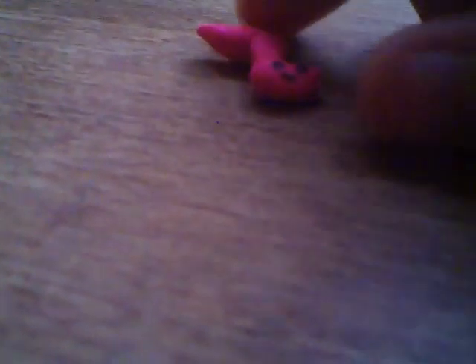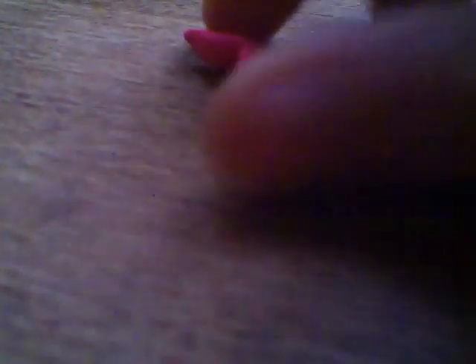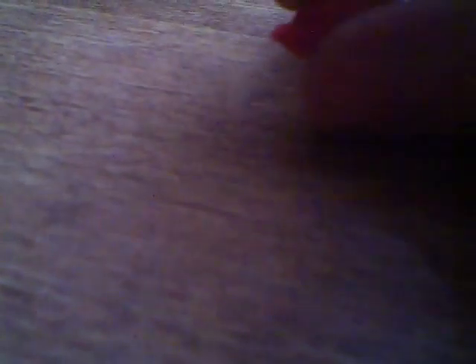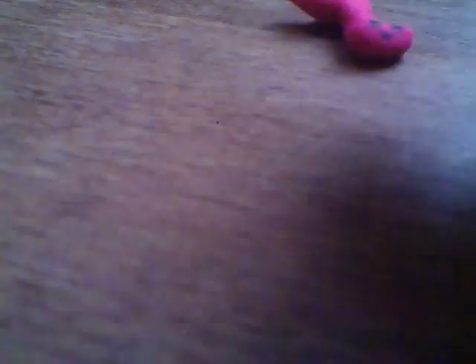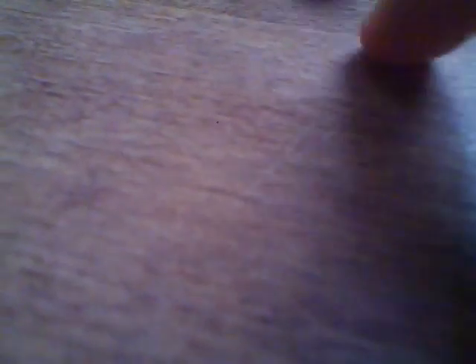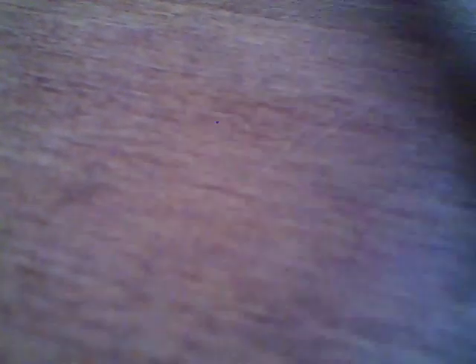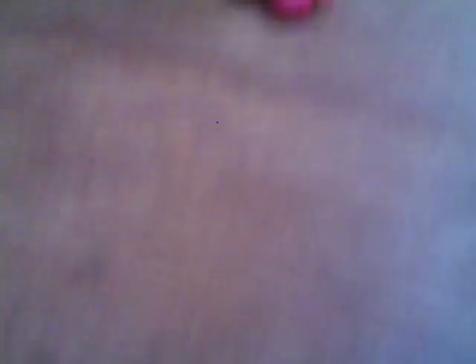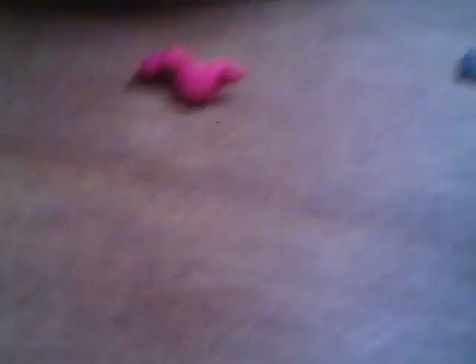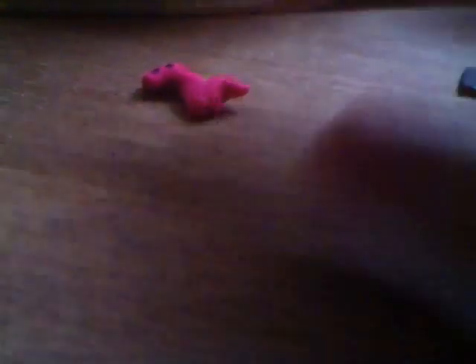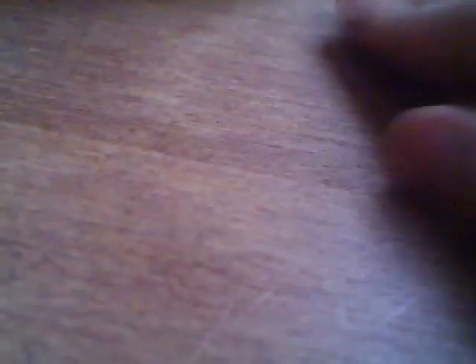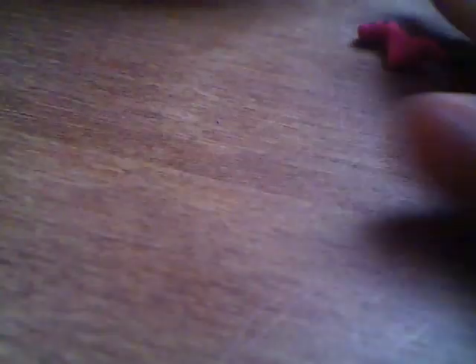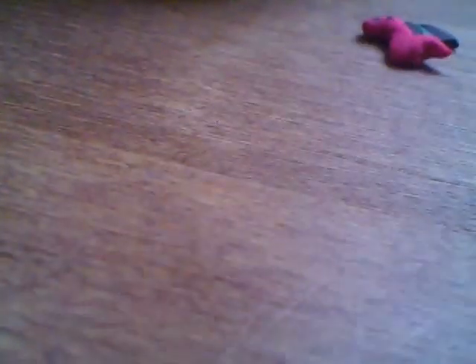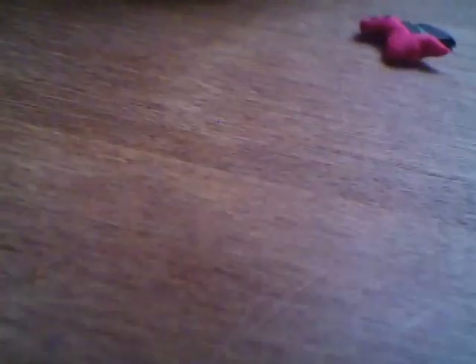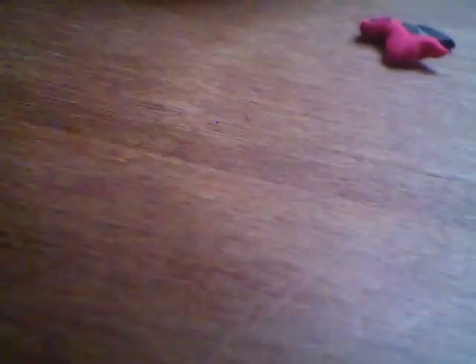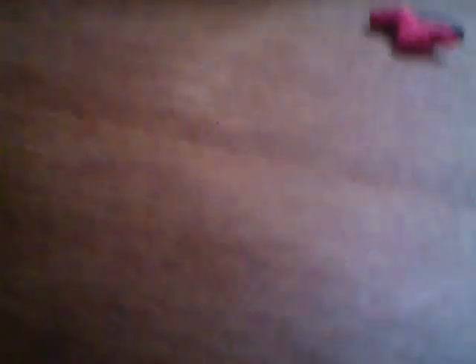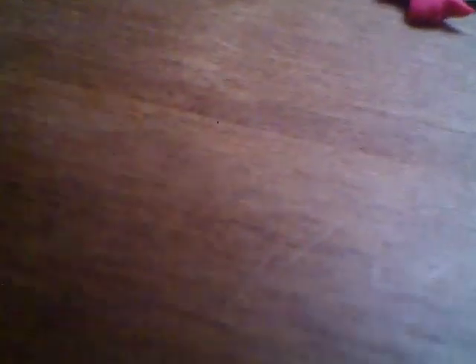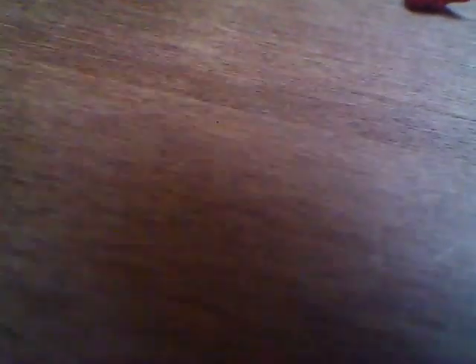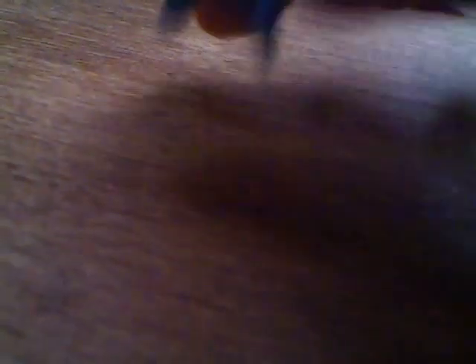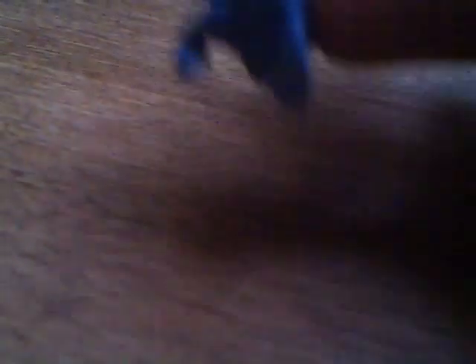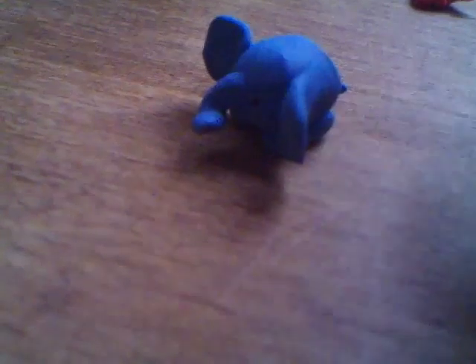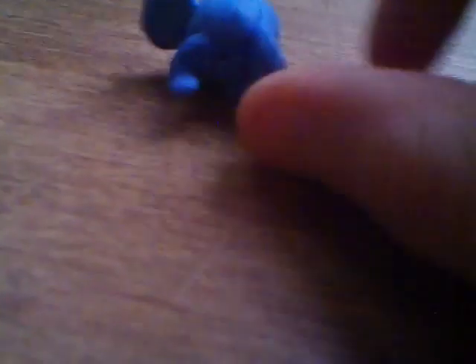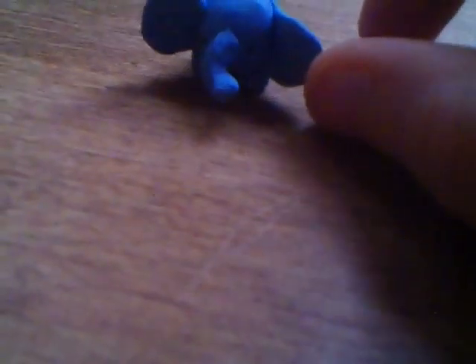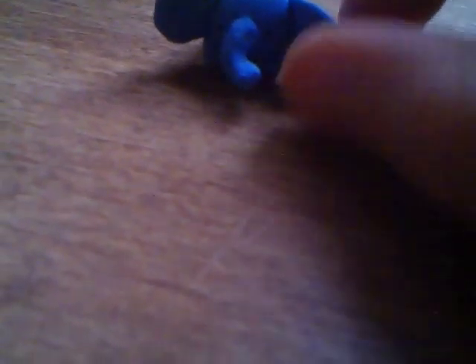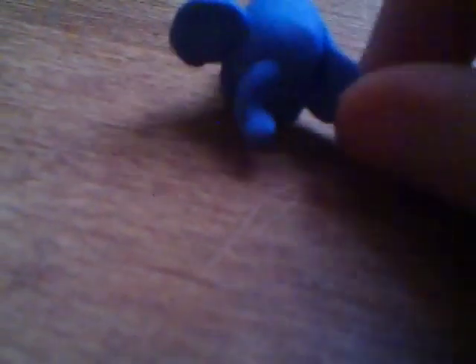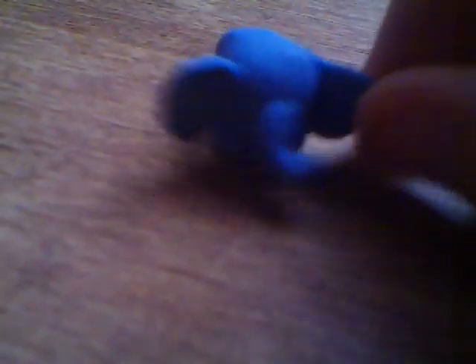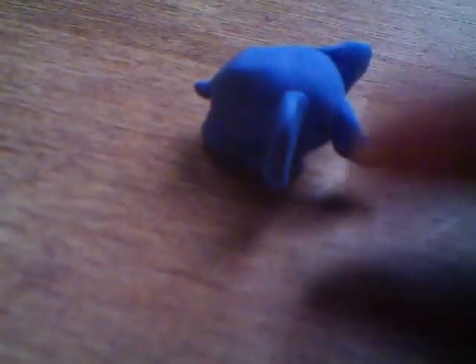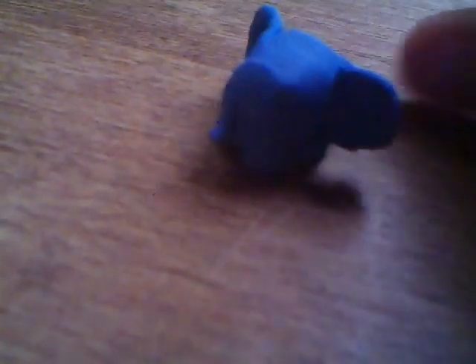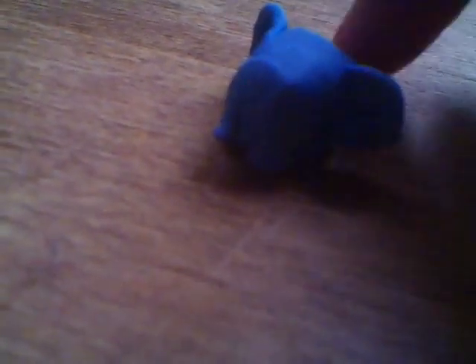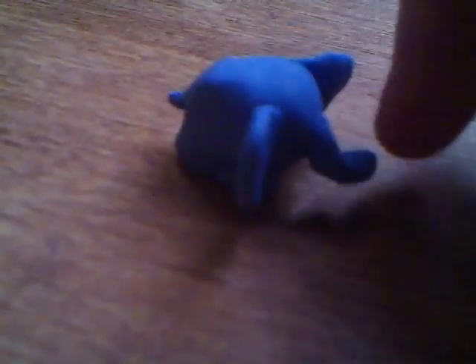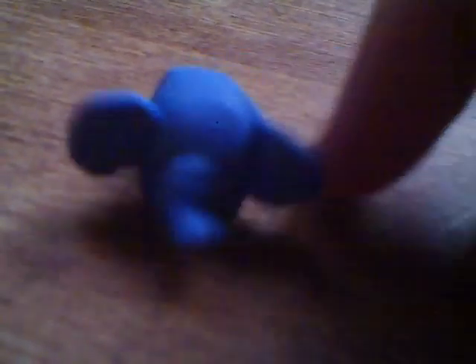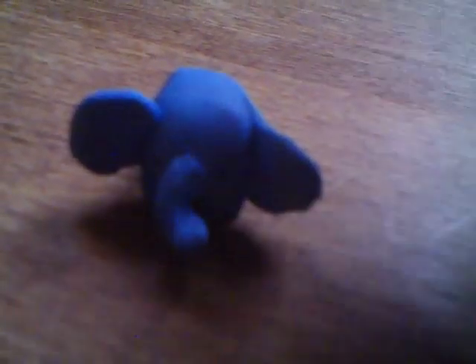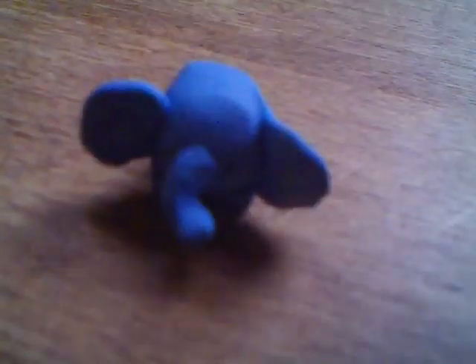This is a music note. It's pink, cause it was like the color I had in my hand at that time. This is an elephant, and it's tiny.